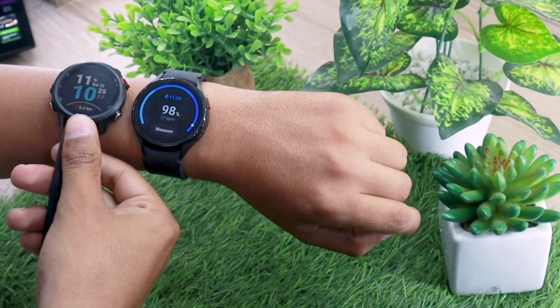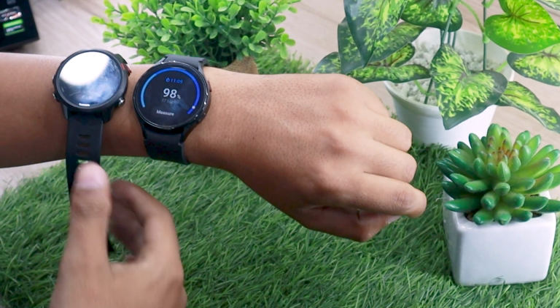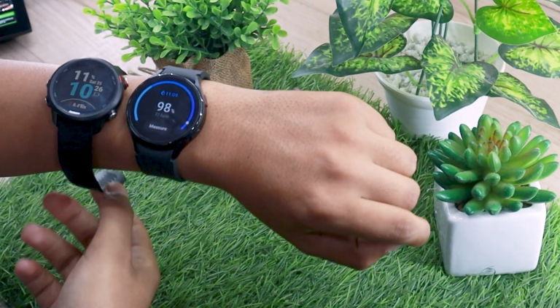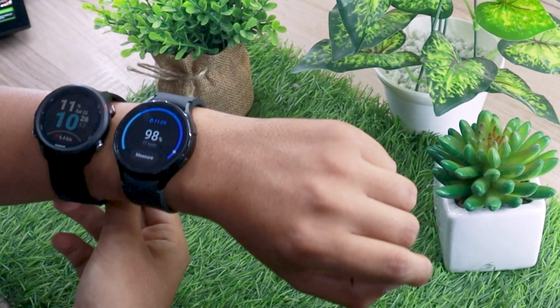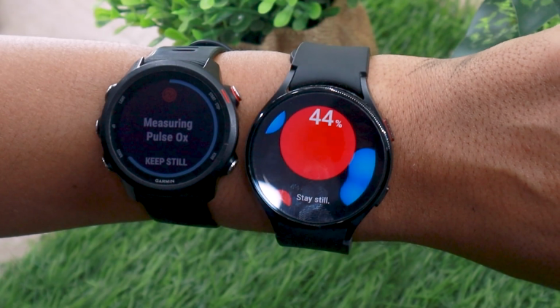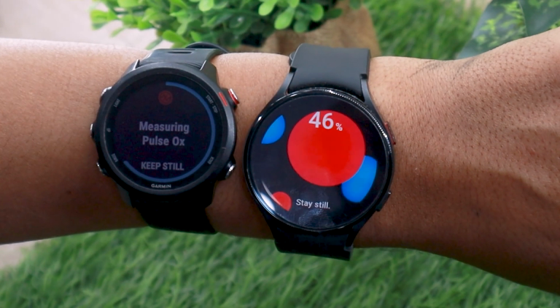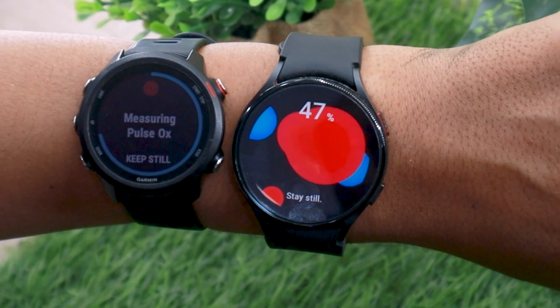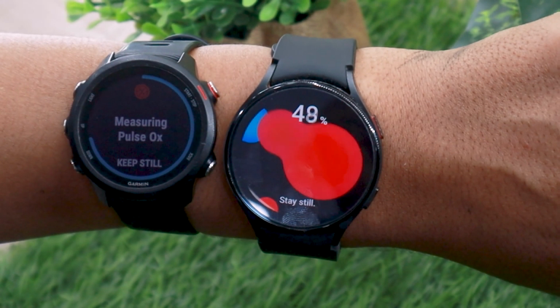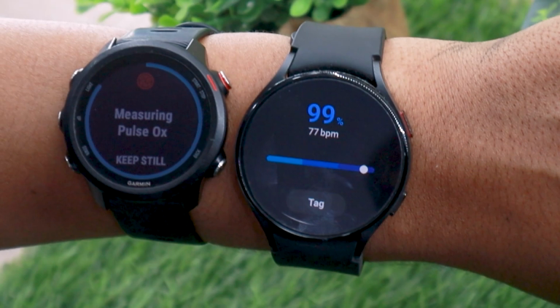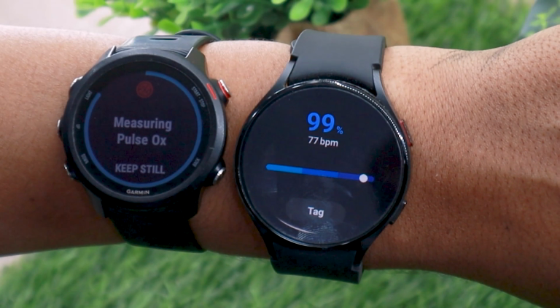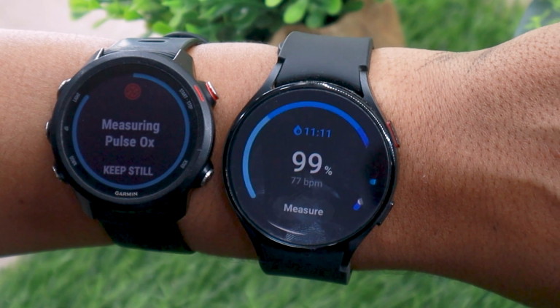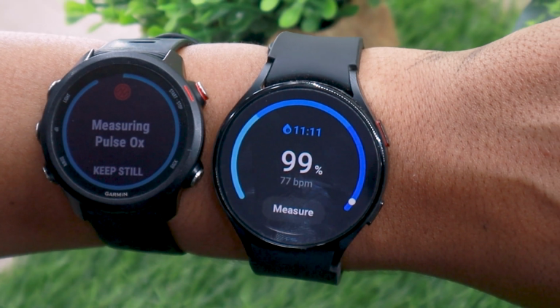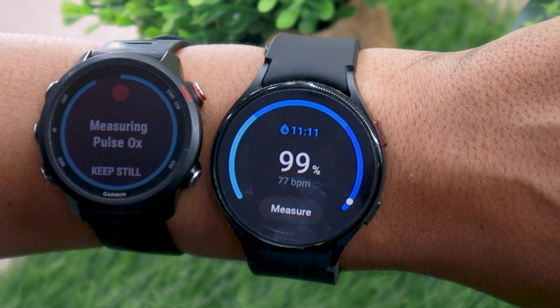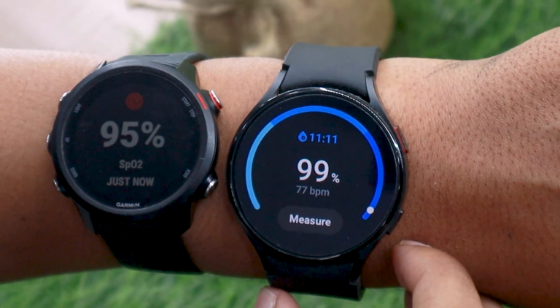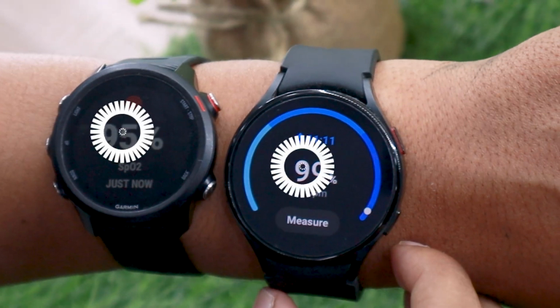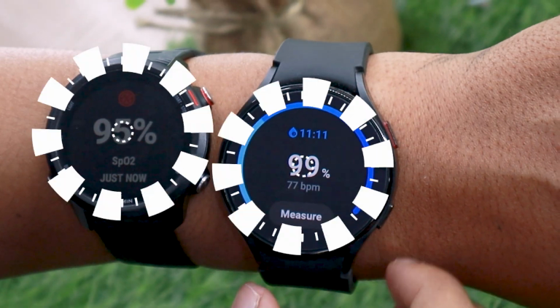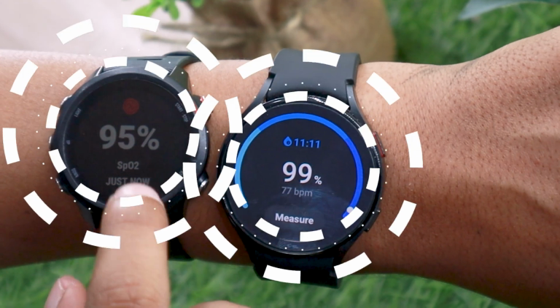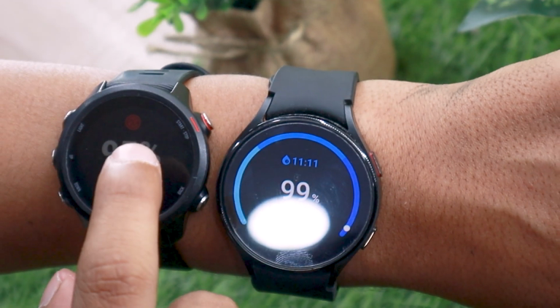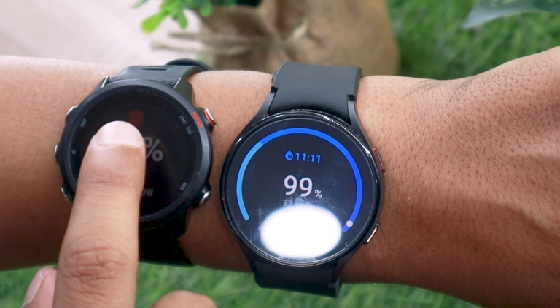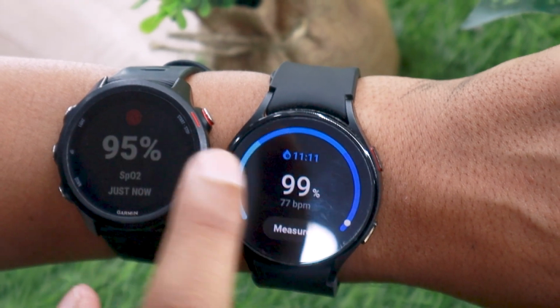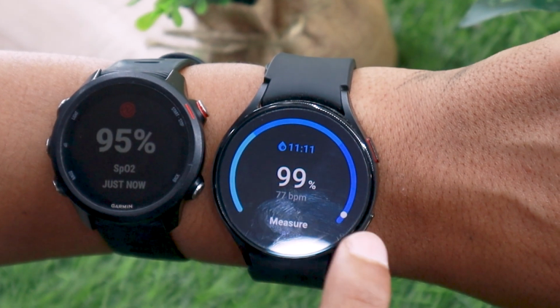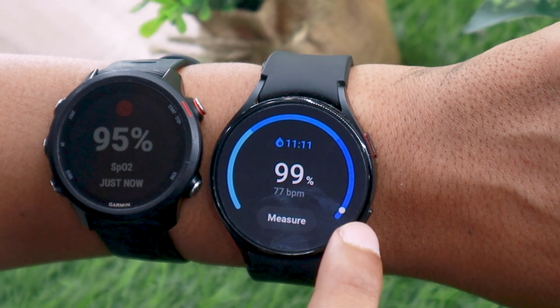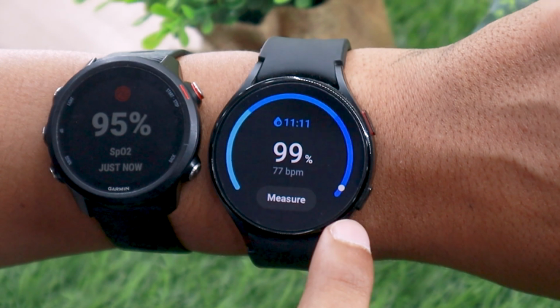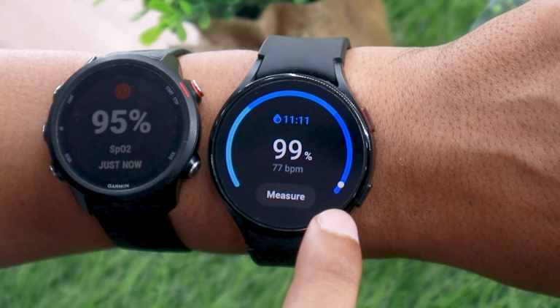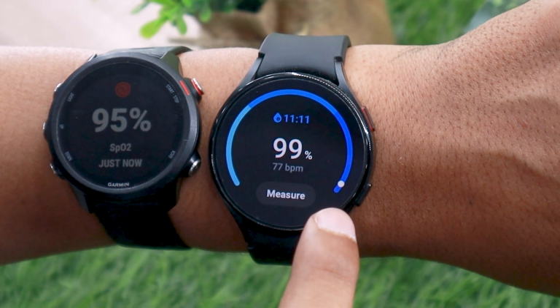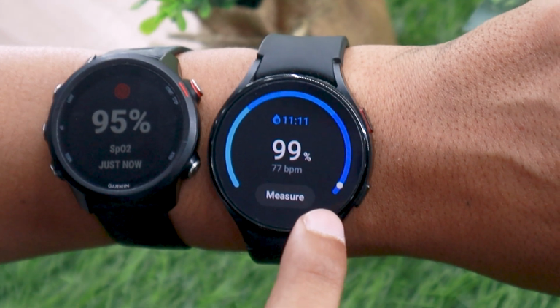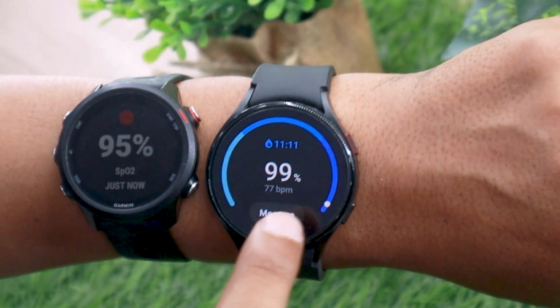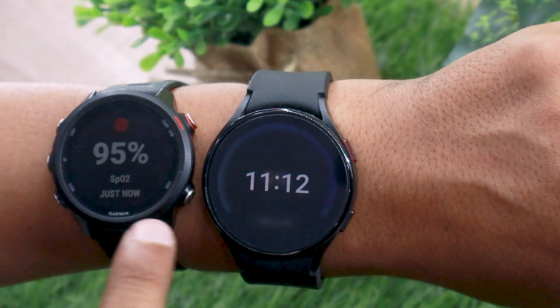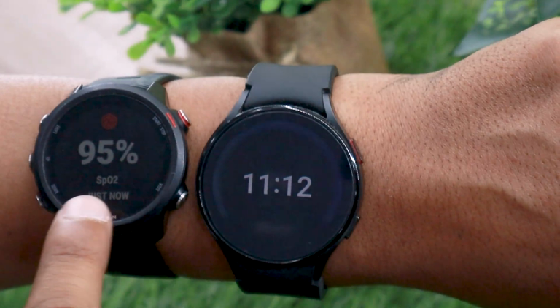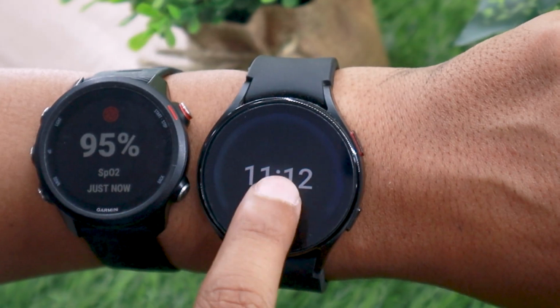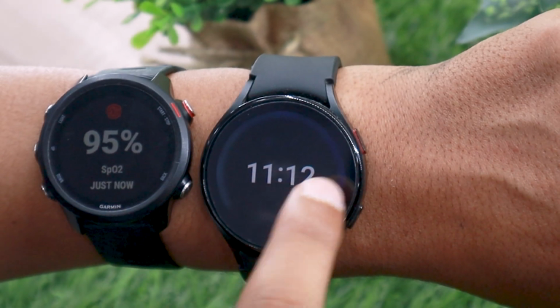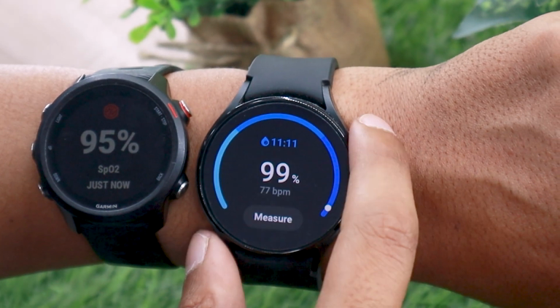I am going to be wearing the Galaxy Watch 4 and Garmin 245M on the left hand. As you can see, both watches are neck to neck with each other. Now I can say with complete confidence that Watch 4 is pretty good when it comes to tracking your blood oxygen reading.